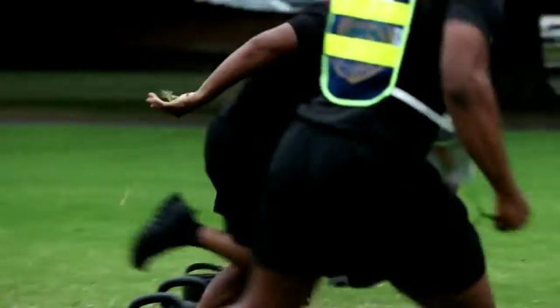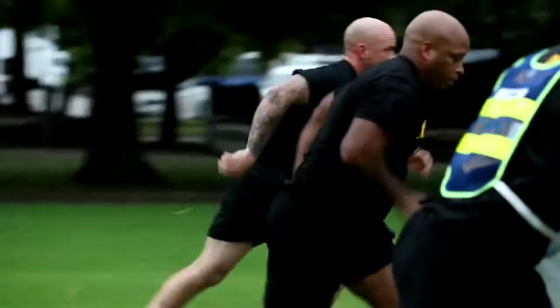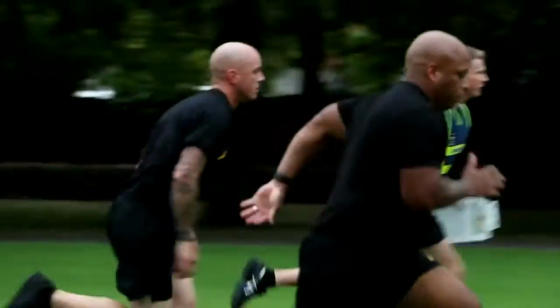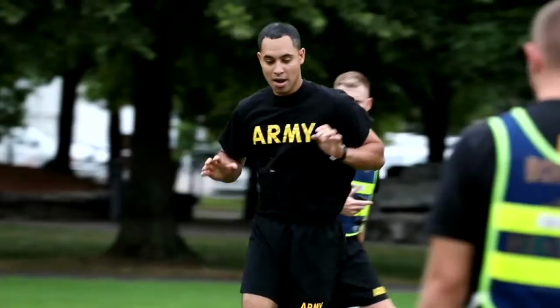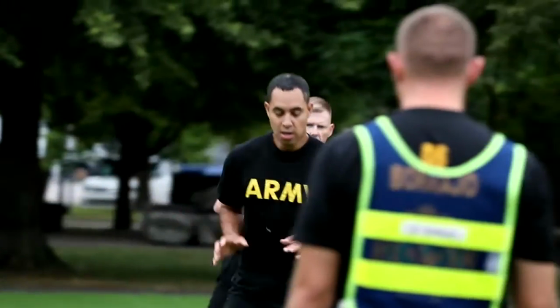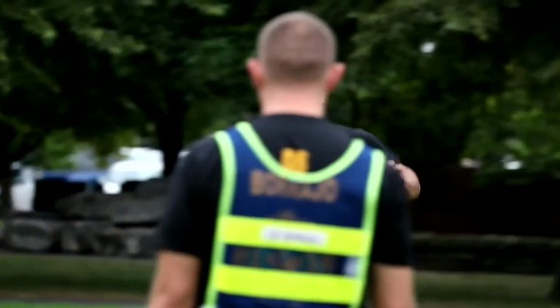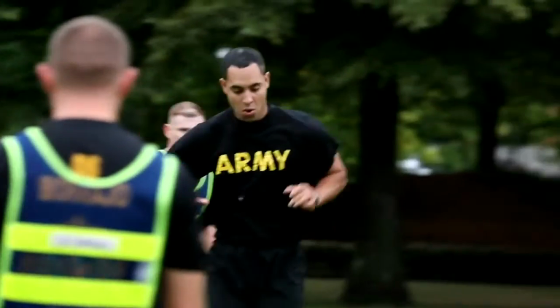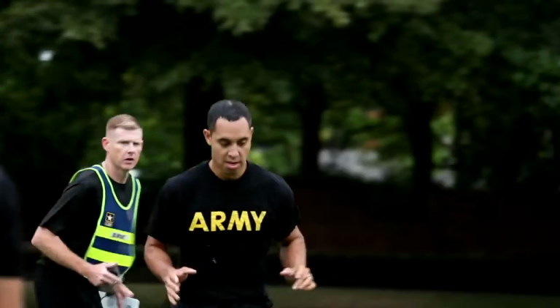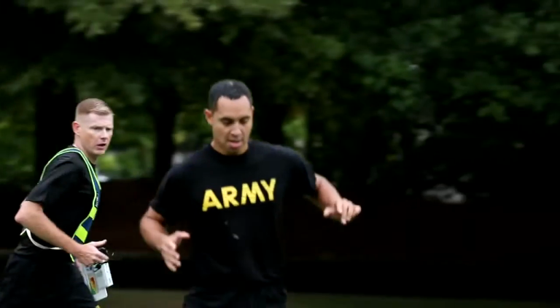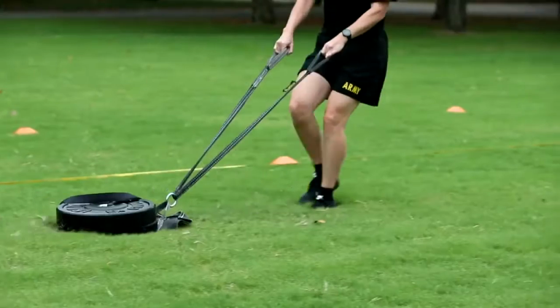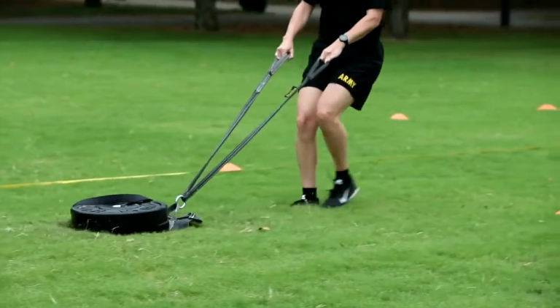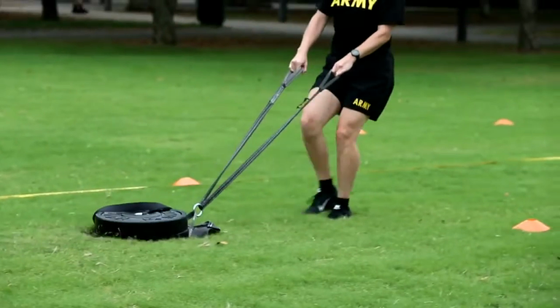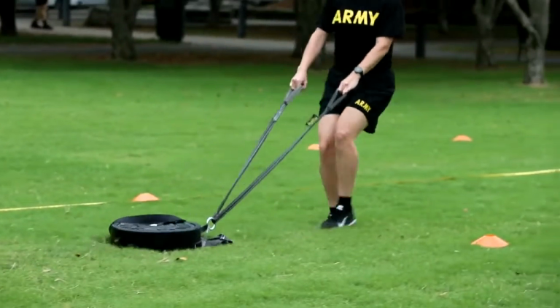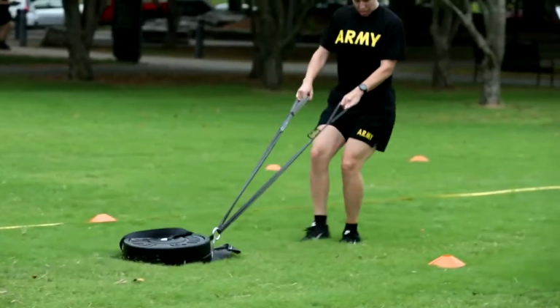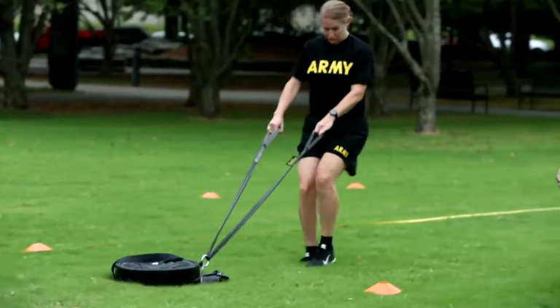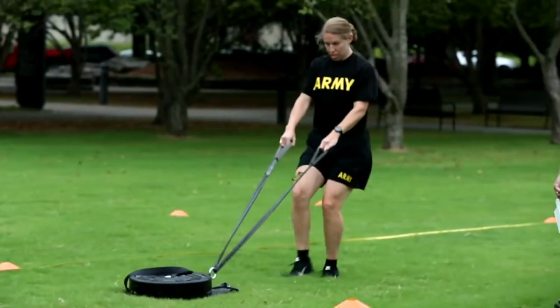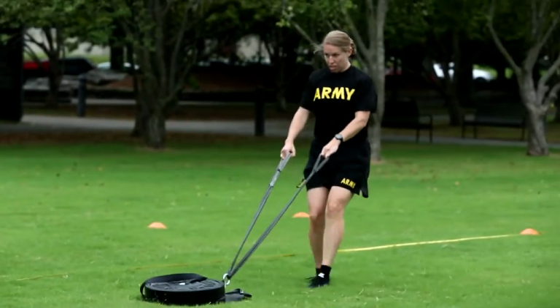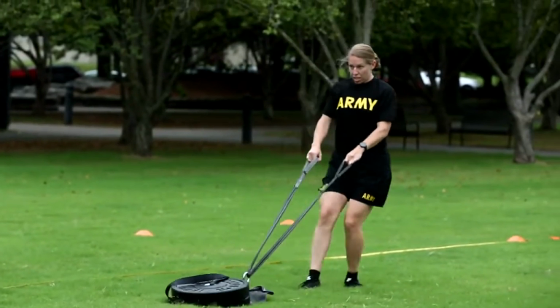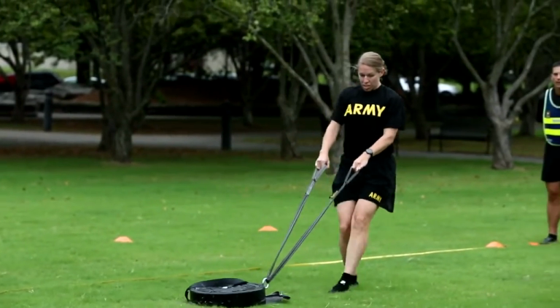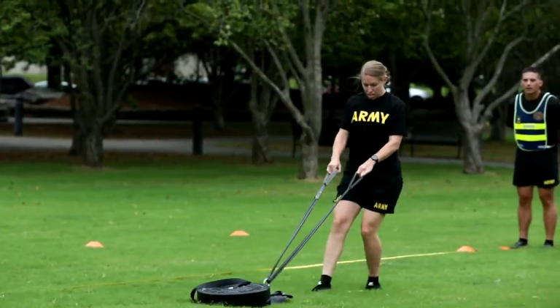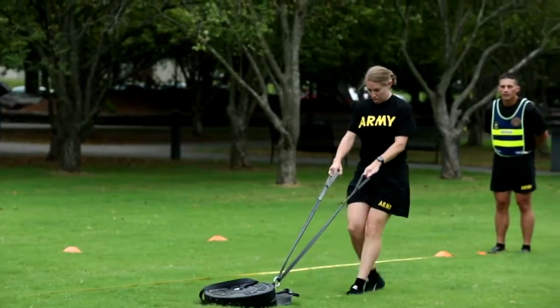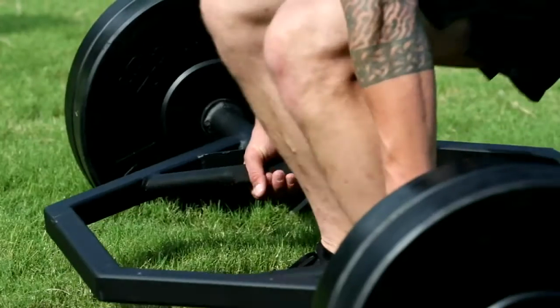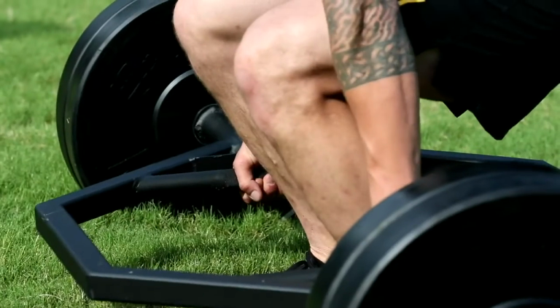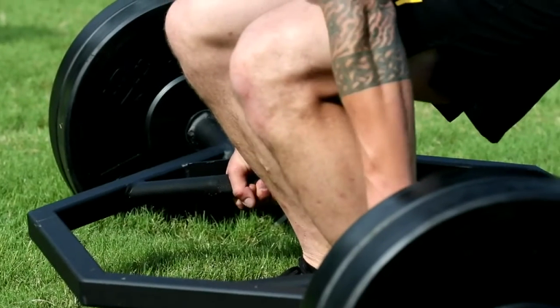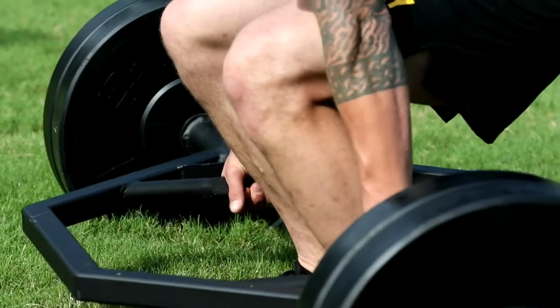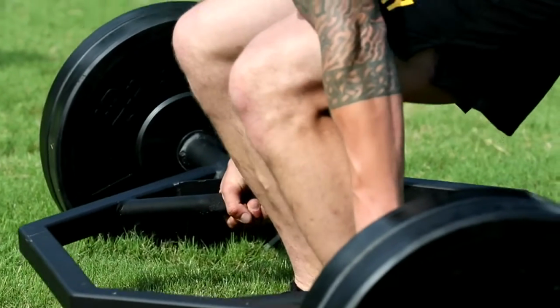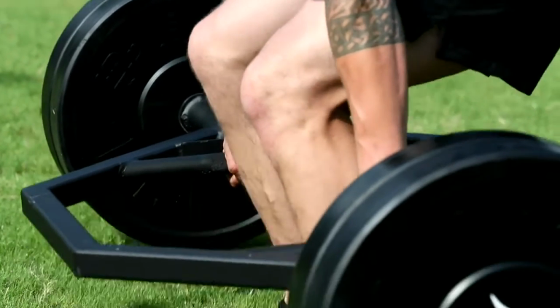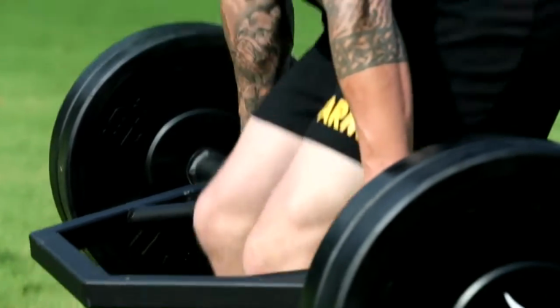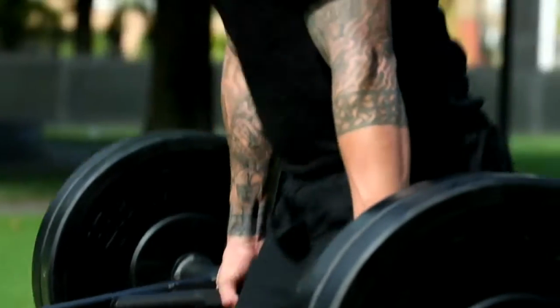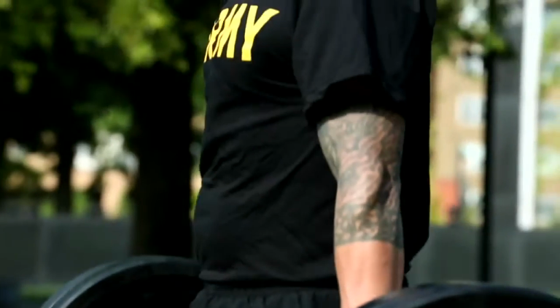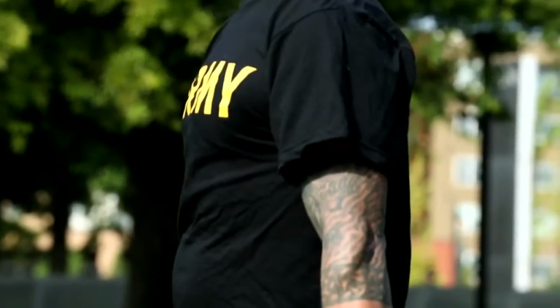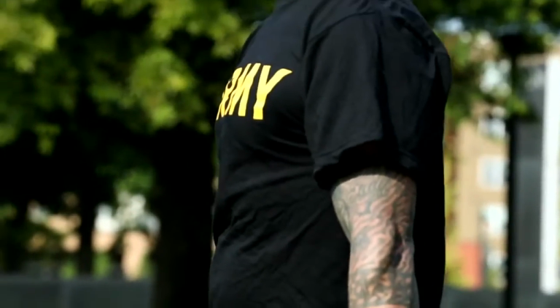The ACFT is the Army Combat Fitness Test. This is the Army's new model of what soldier fitness should look like and the ability to demonstrate how effective a soldier will be in combat and test that in a garrison and non-war time environment.